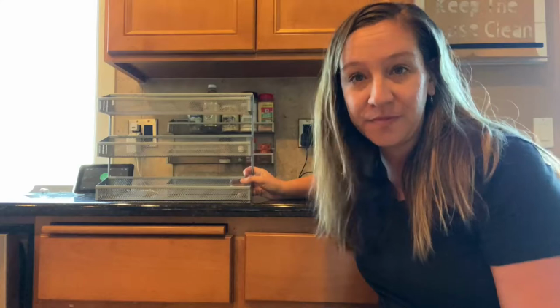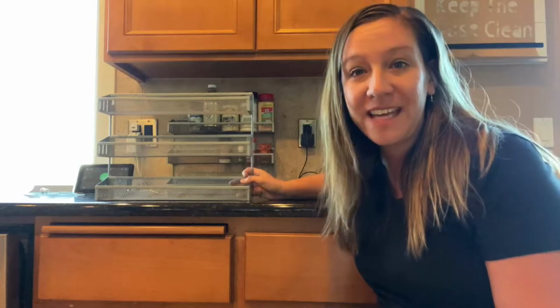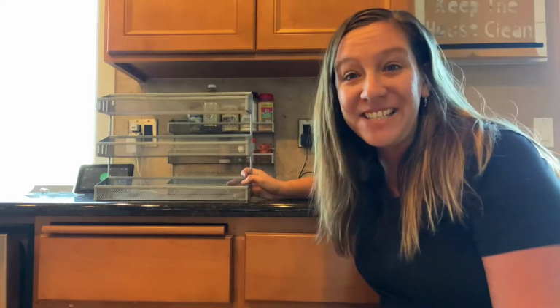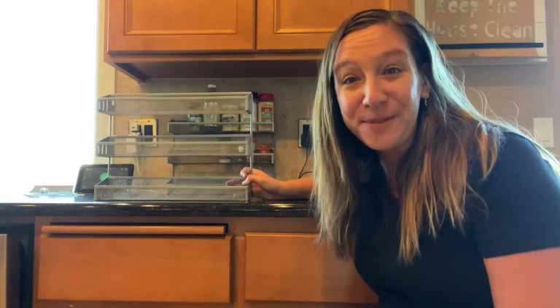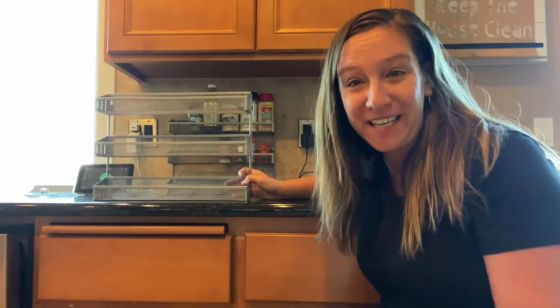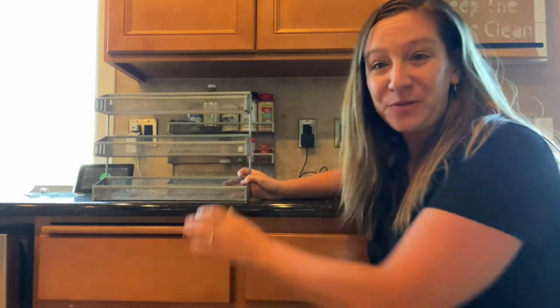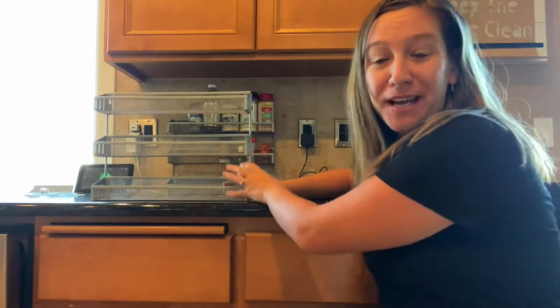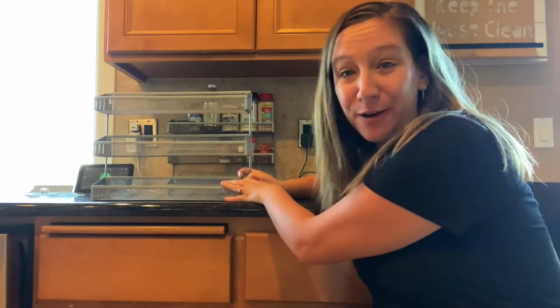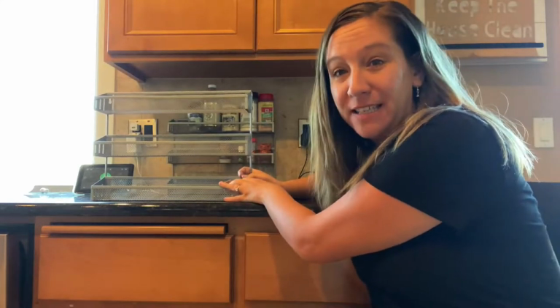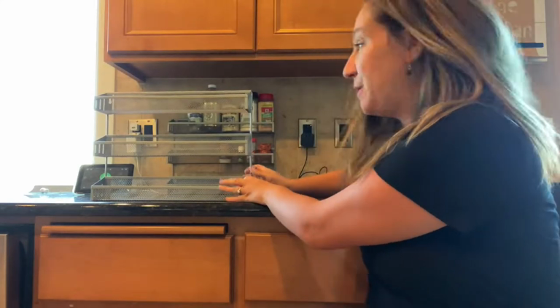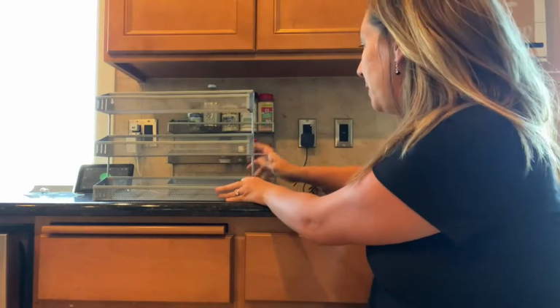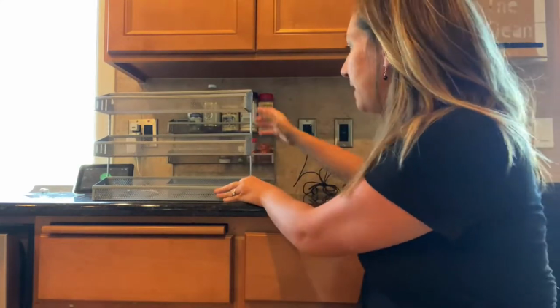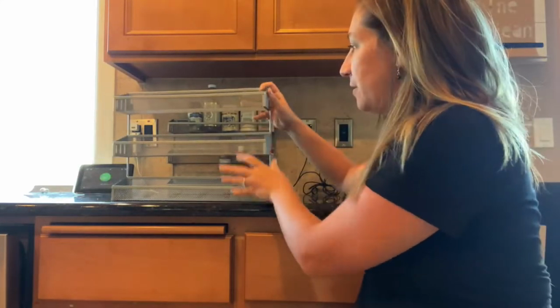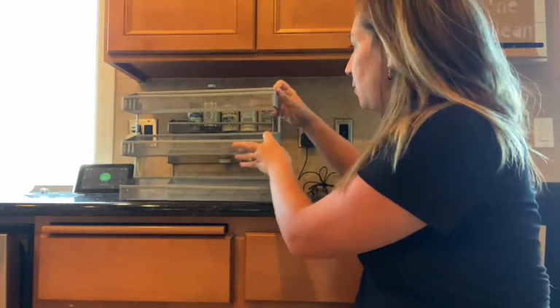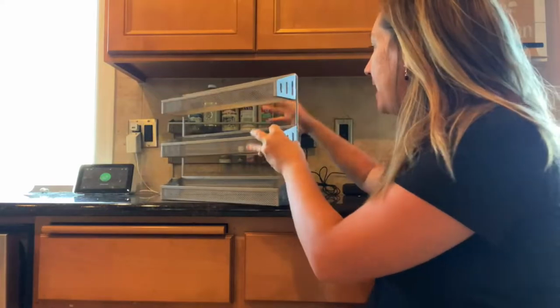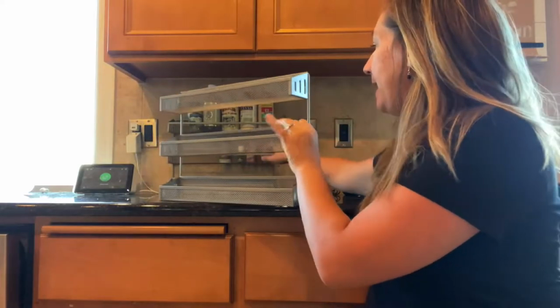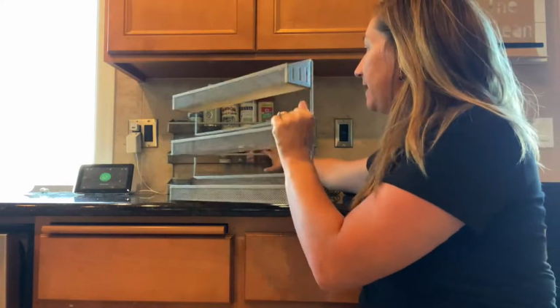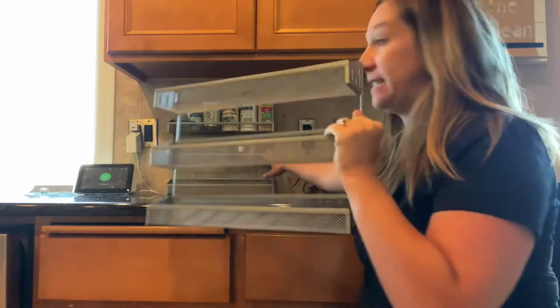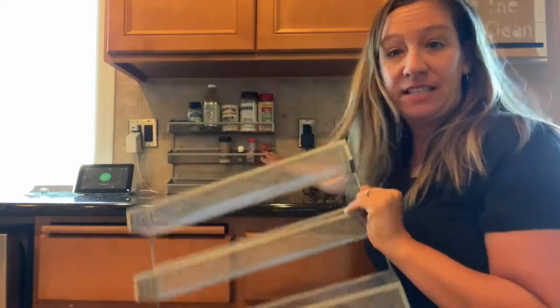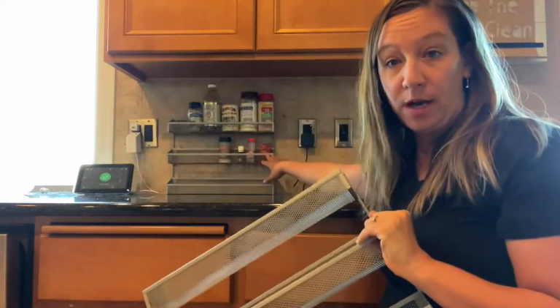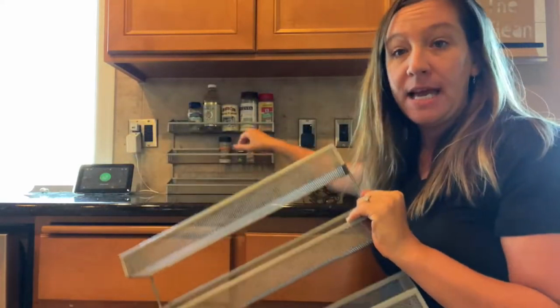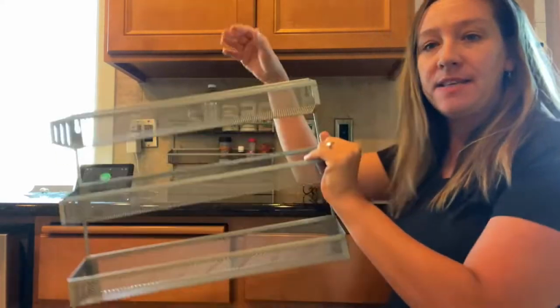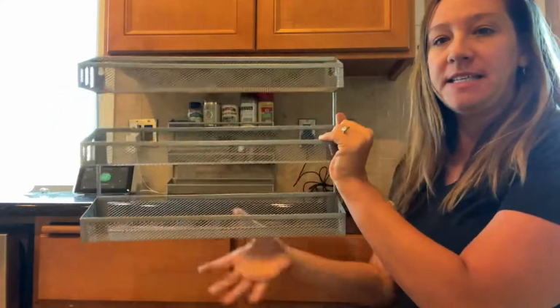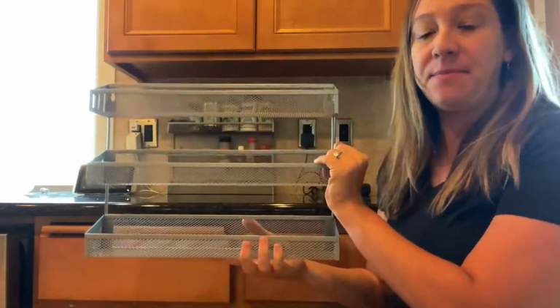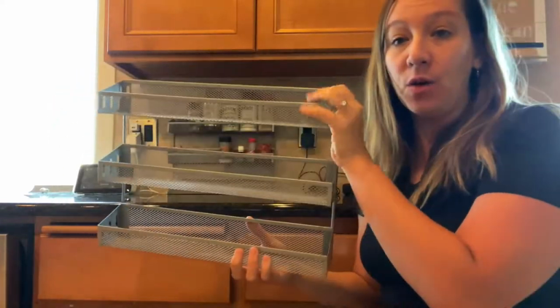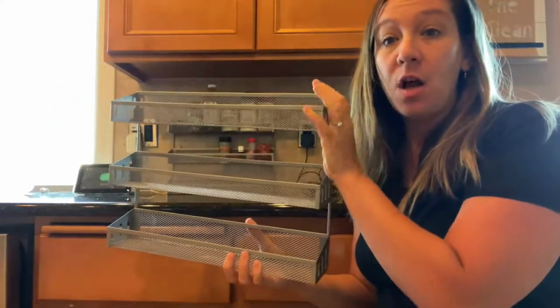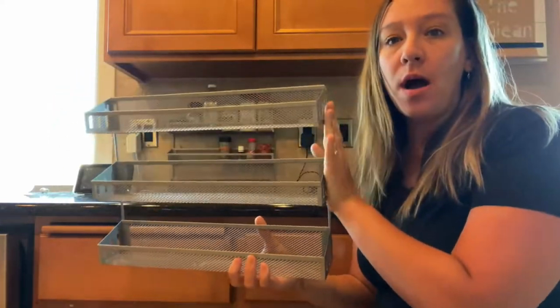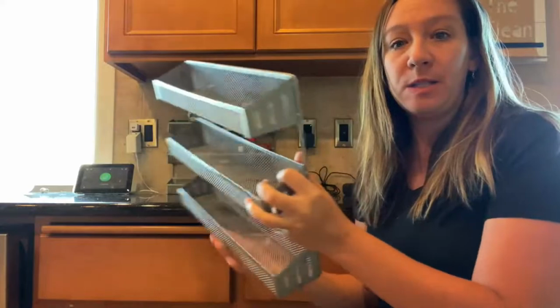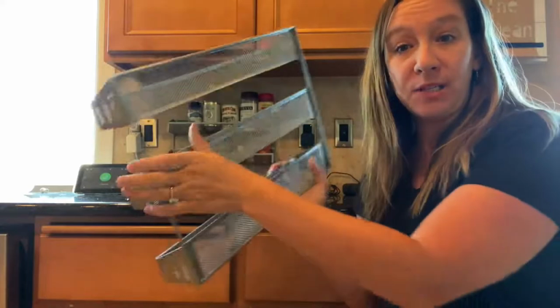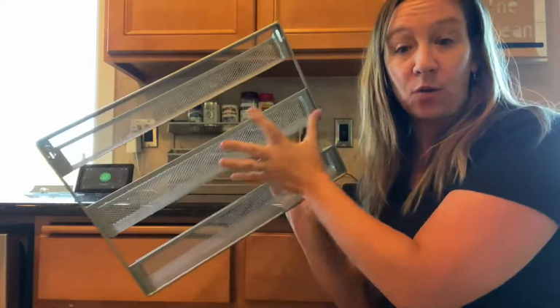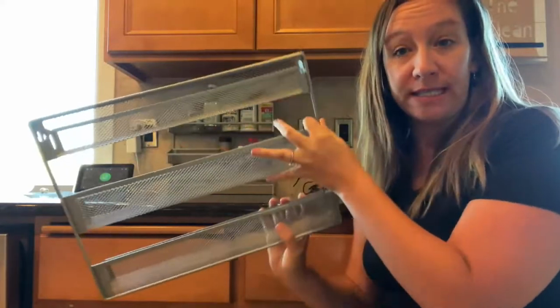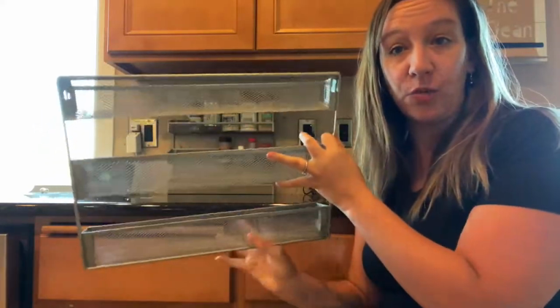Hey shoppers, today we have this really nice product. It comes two in a pack, so there's this one and there is this one. This is a metal spice rack, organization rack.